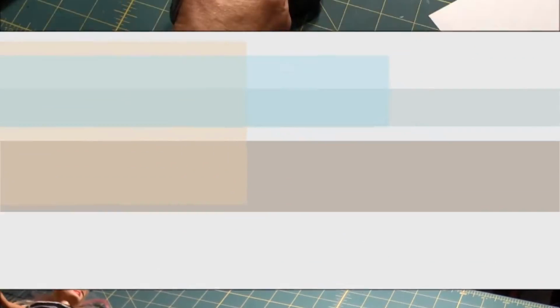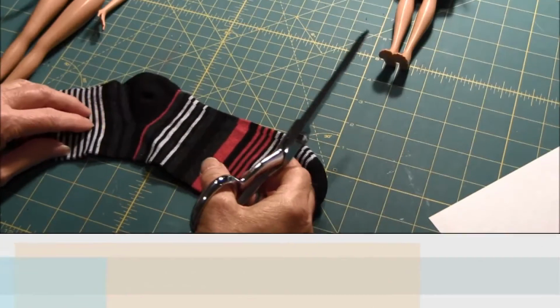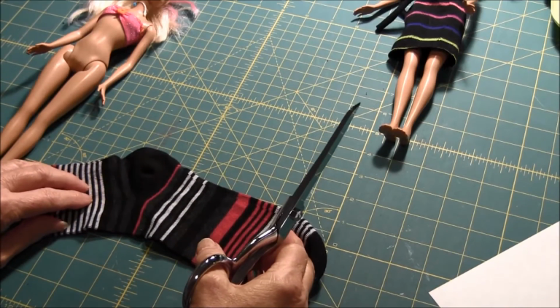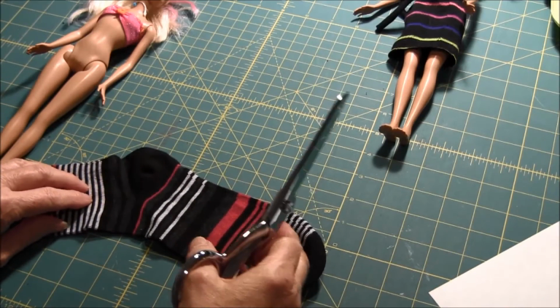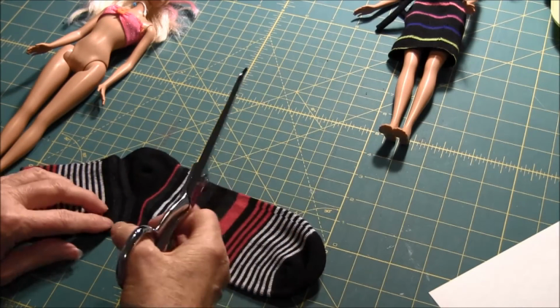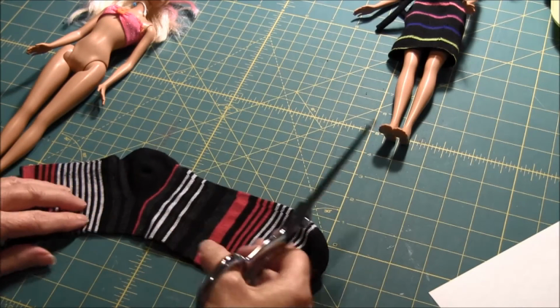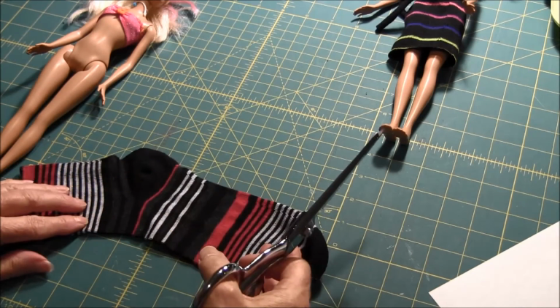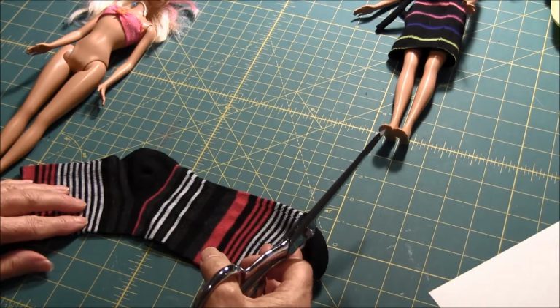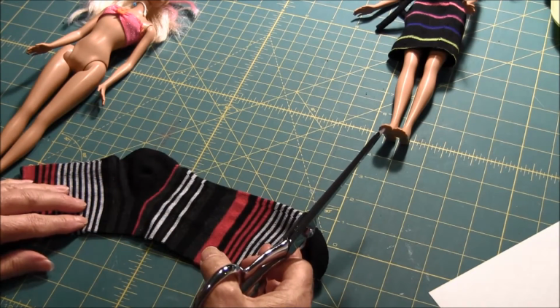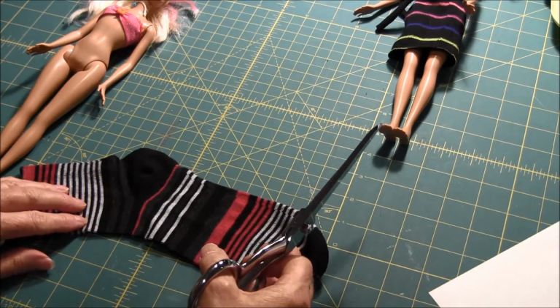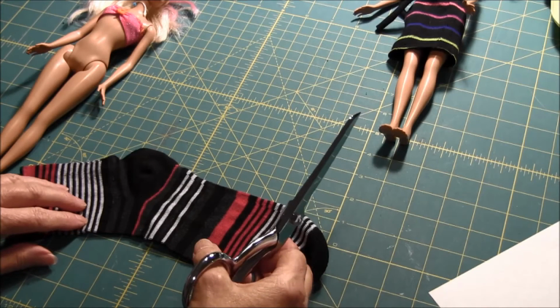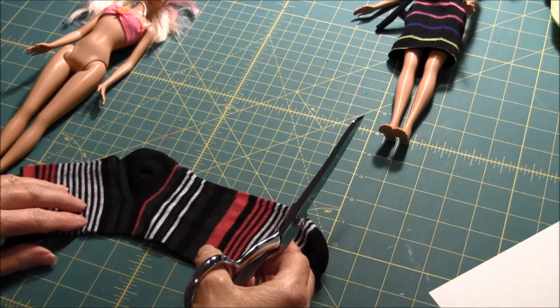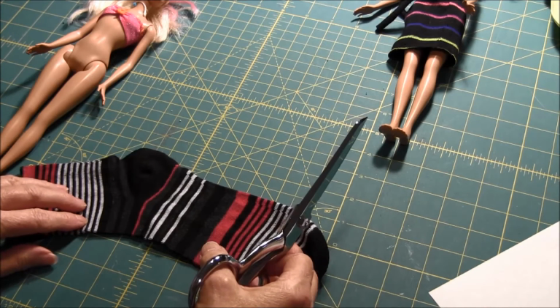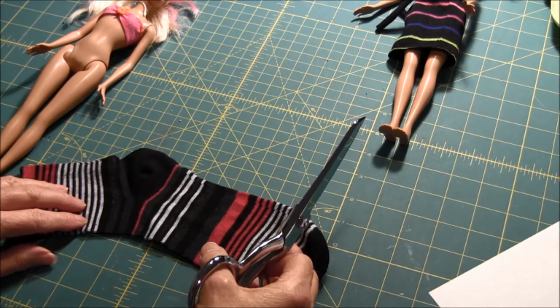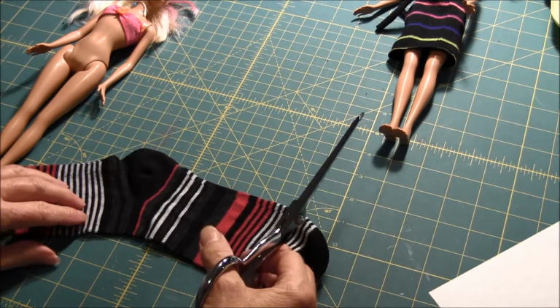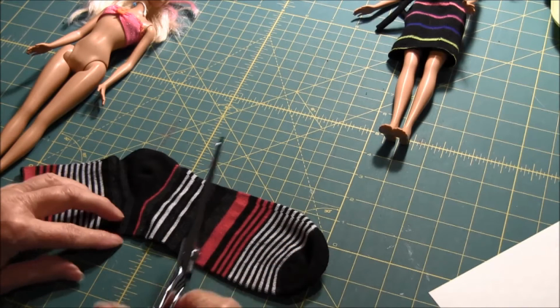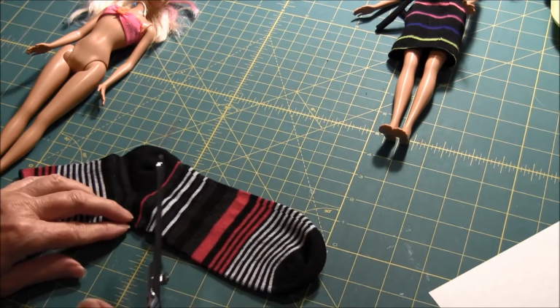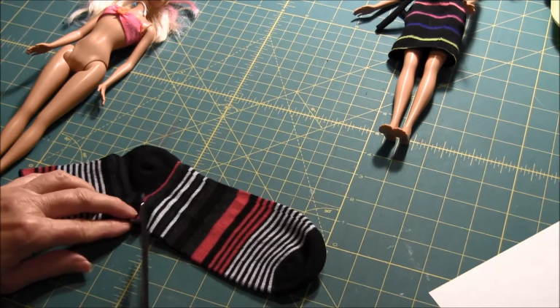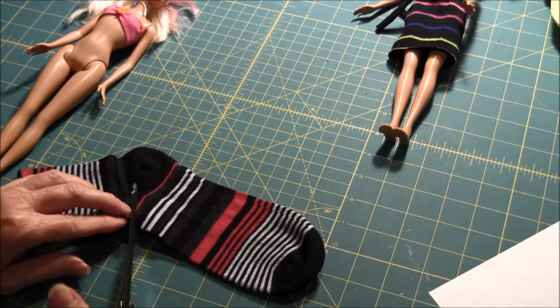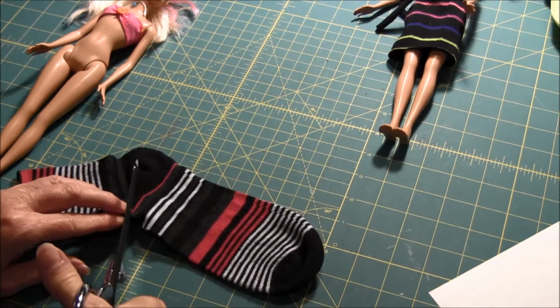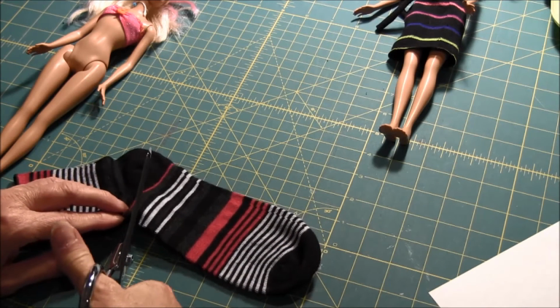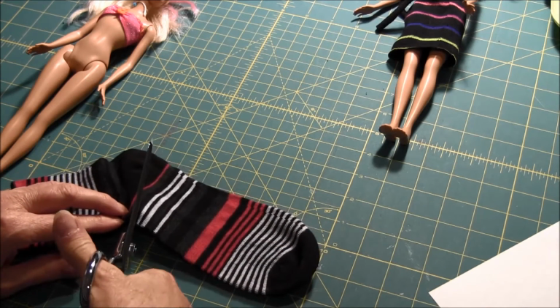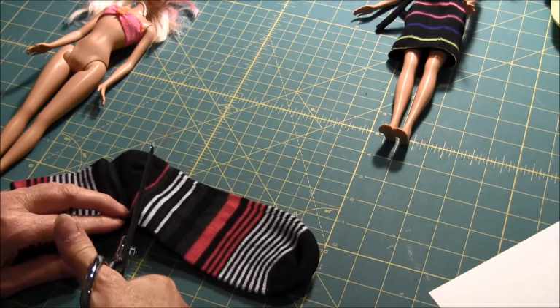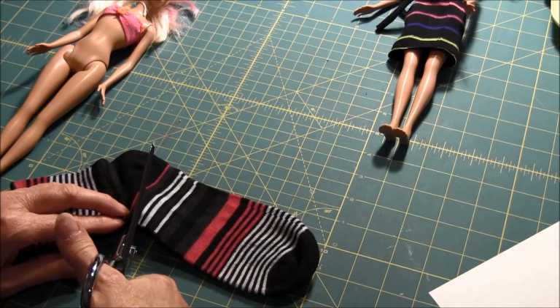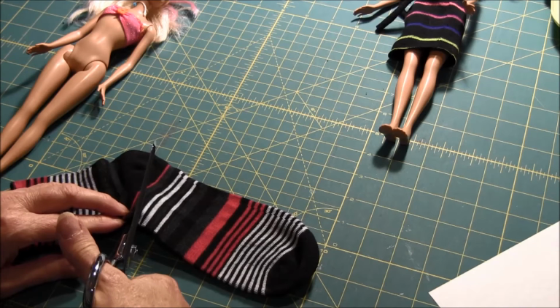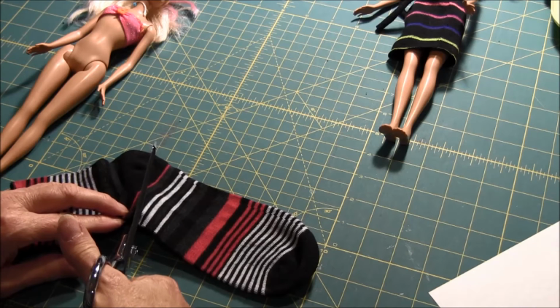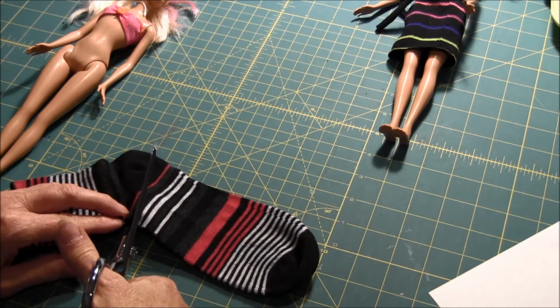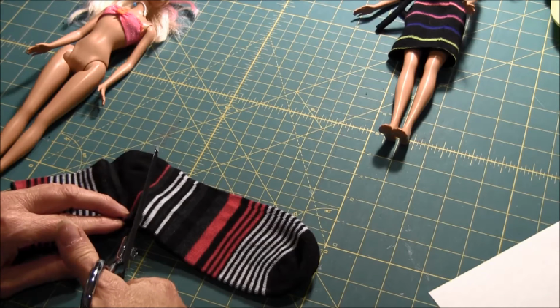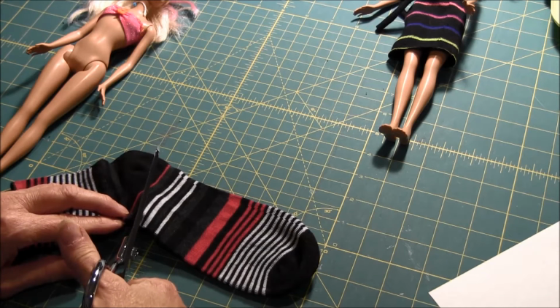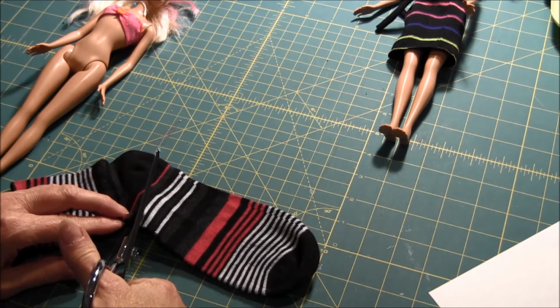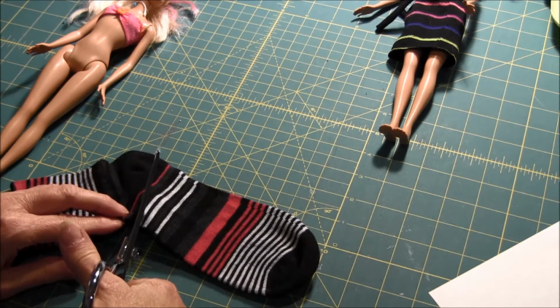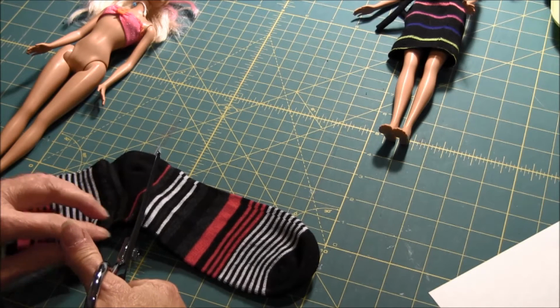What you can do is, this is the rest of the sock. You can use a sock that you have at home — one that doesn't fit. You can also use some mismatched socks that you don't have the other pair for.